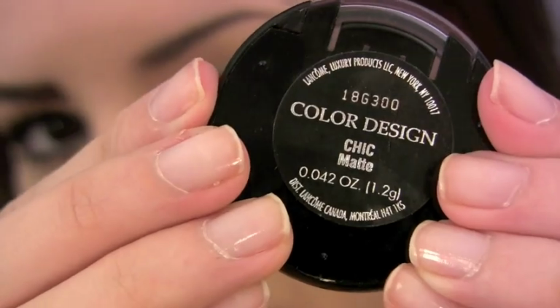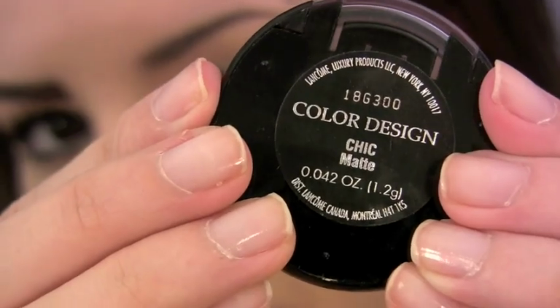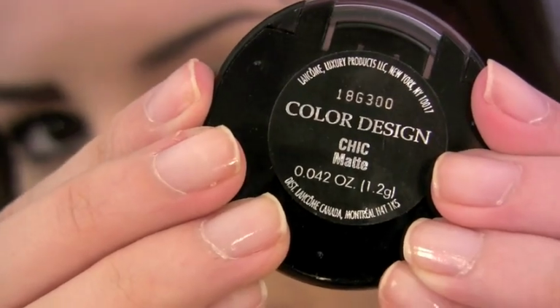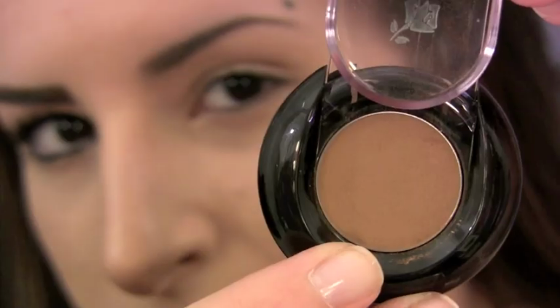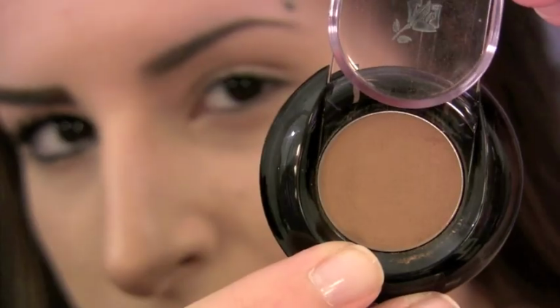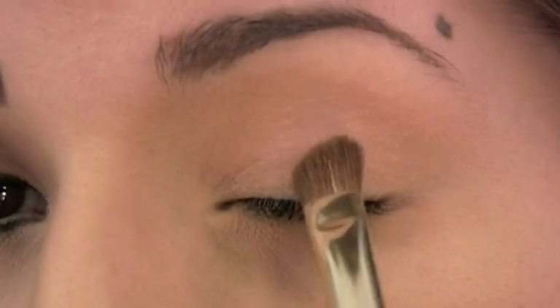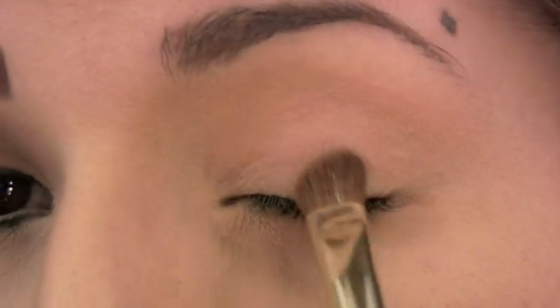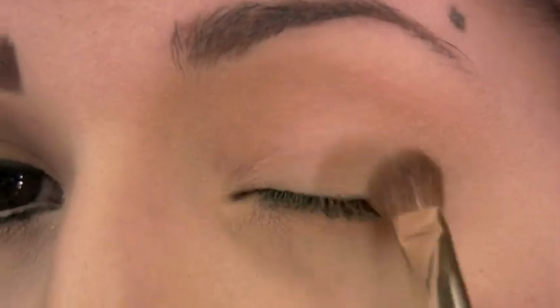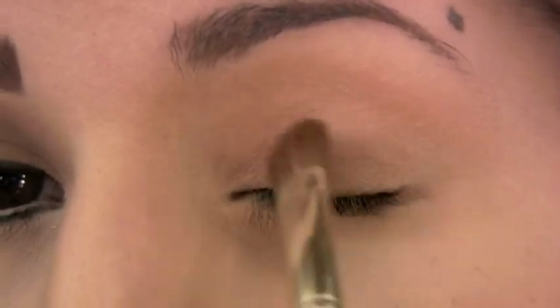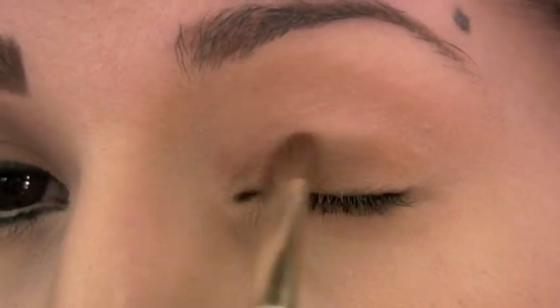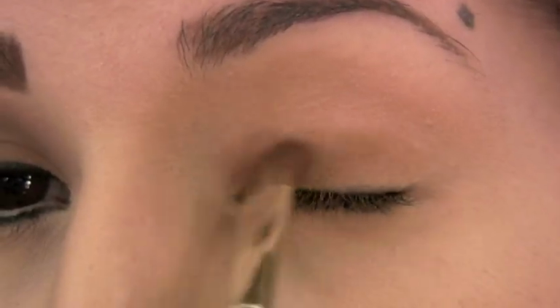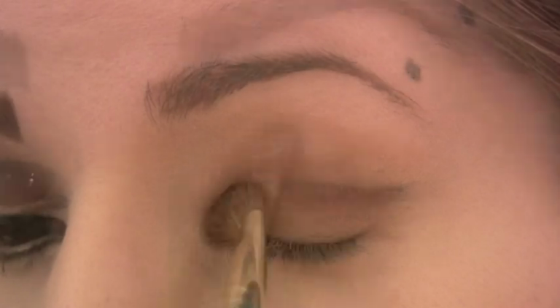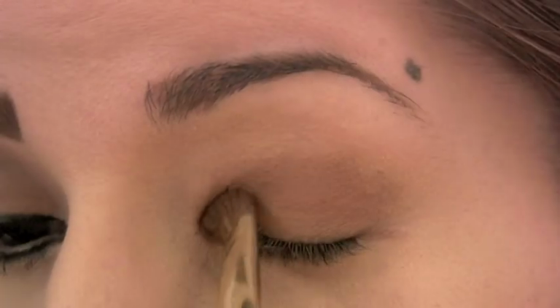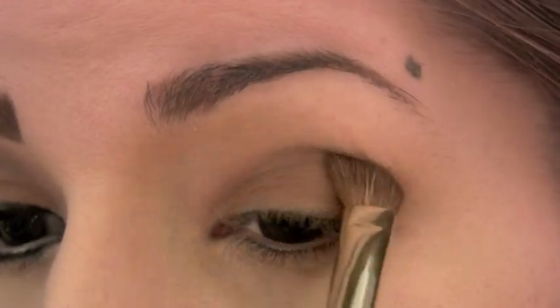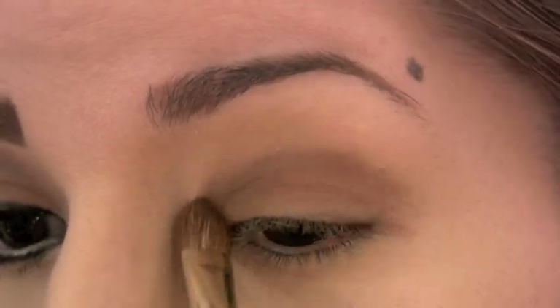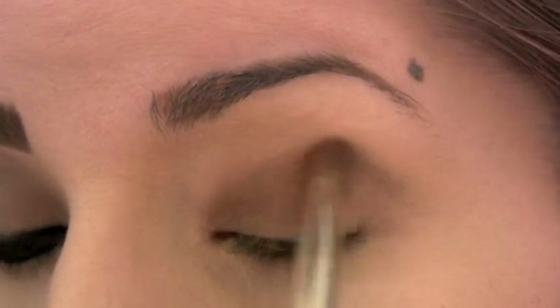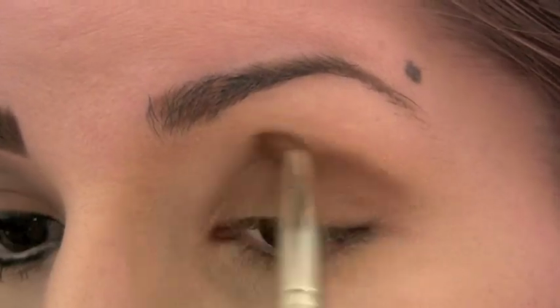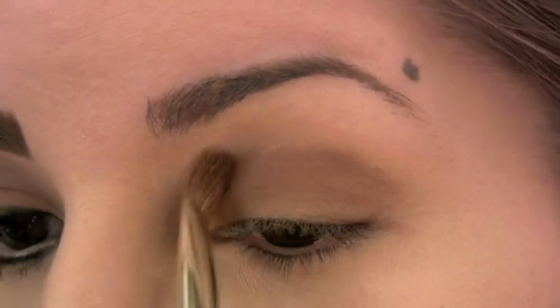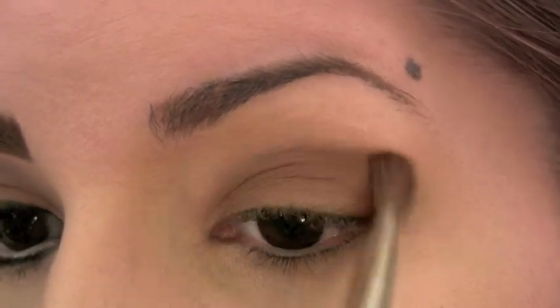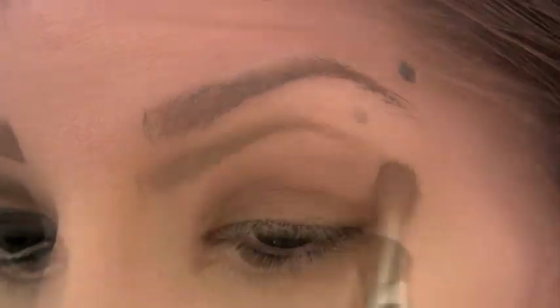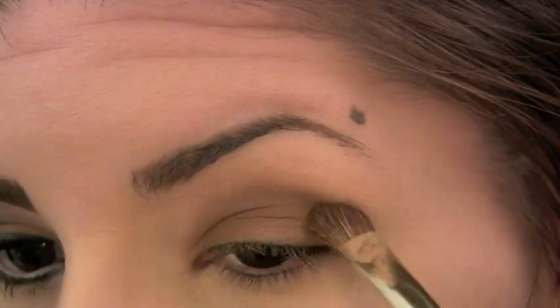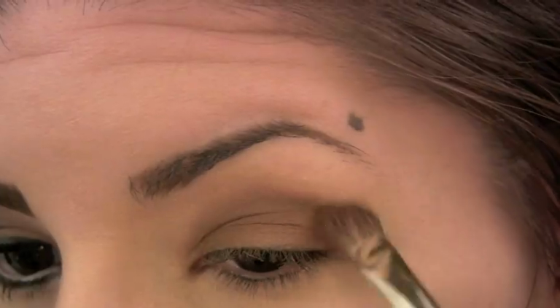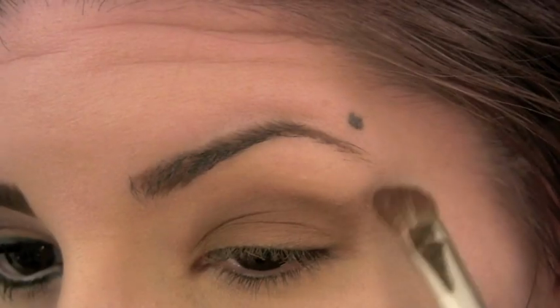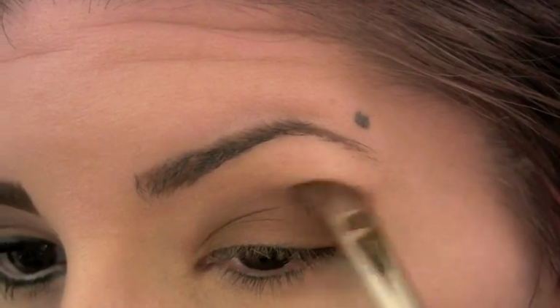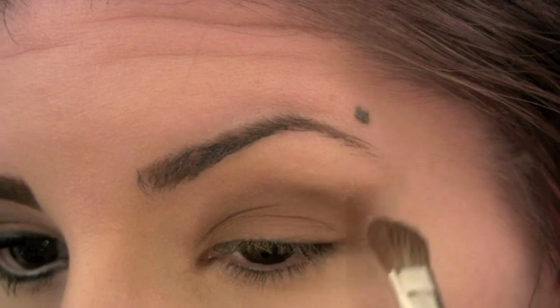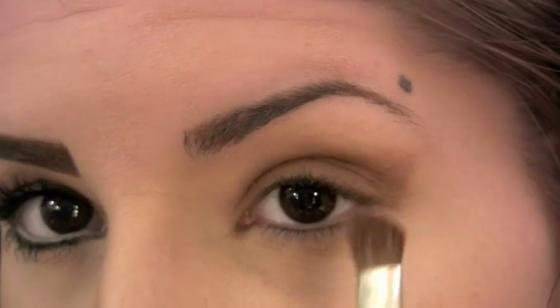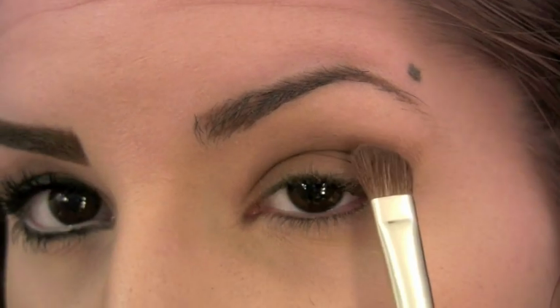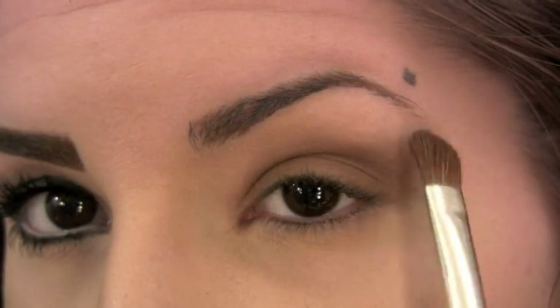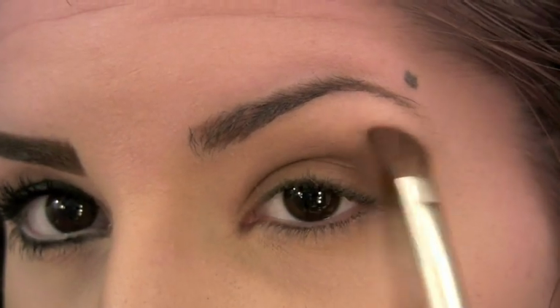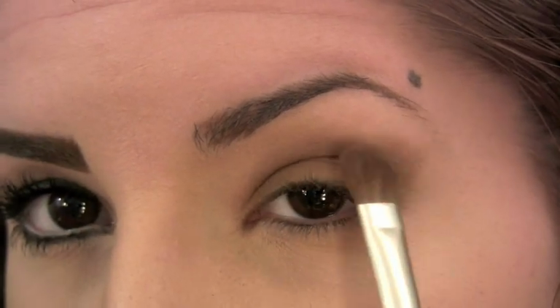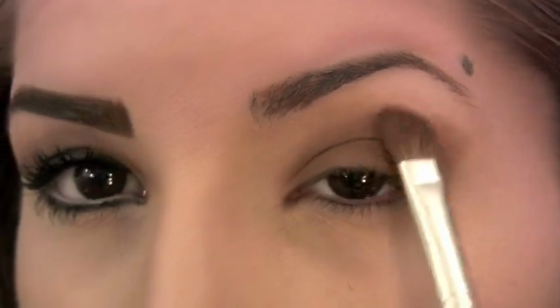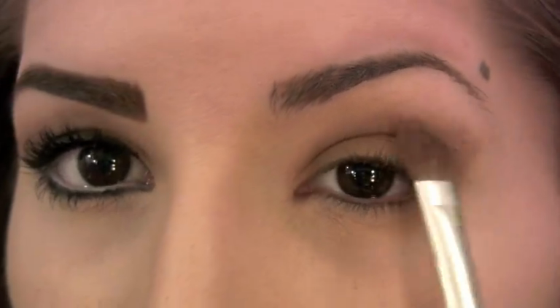Next I'm going to take Lancôme eyeshadow in Chic, a matte medium brown, and apply that to my lids. Sophia's makeup is always sweeping up, so remember to pull the eyeshadow up at the outer corners for that same uplifted effect.